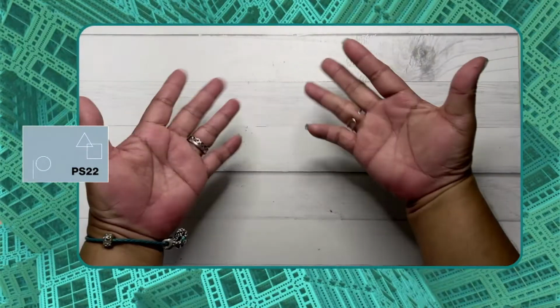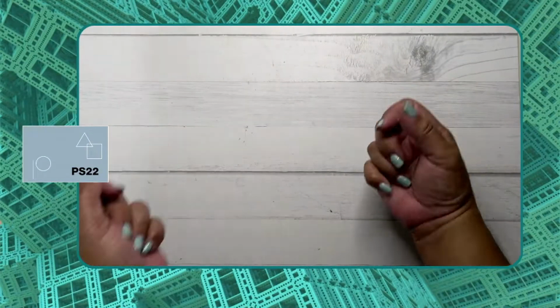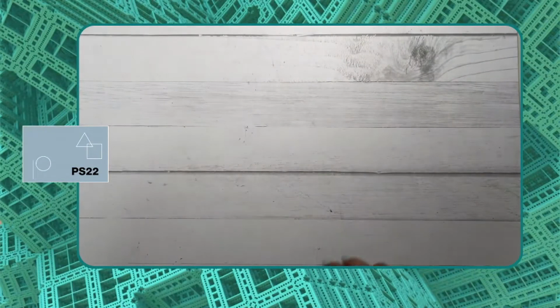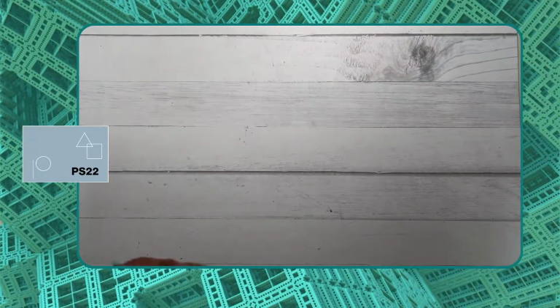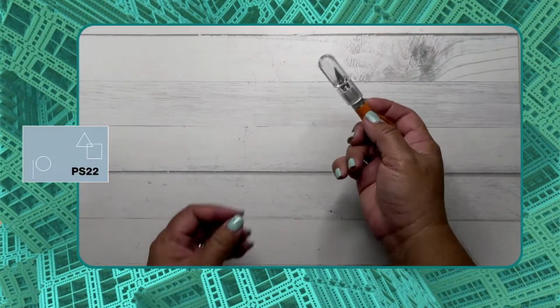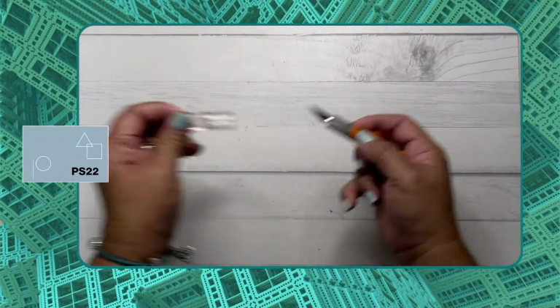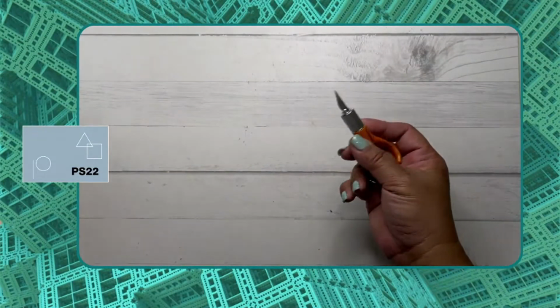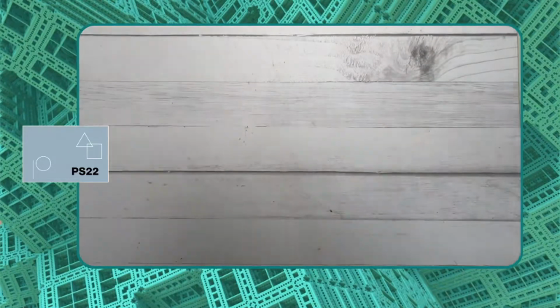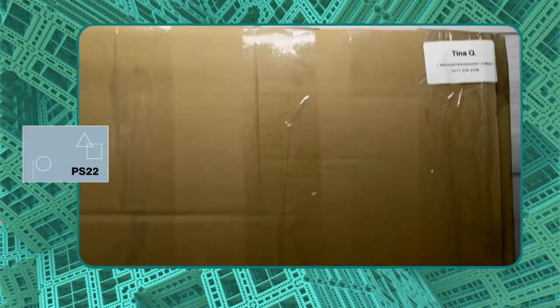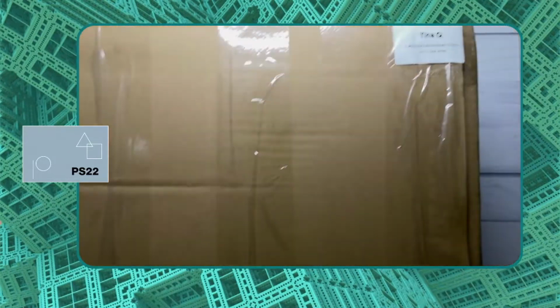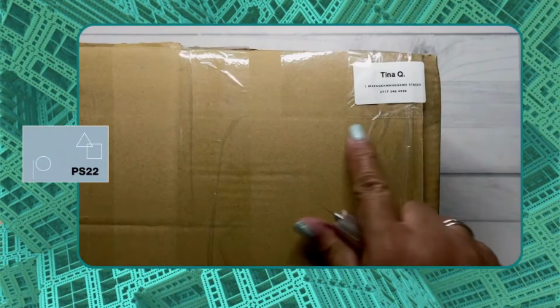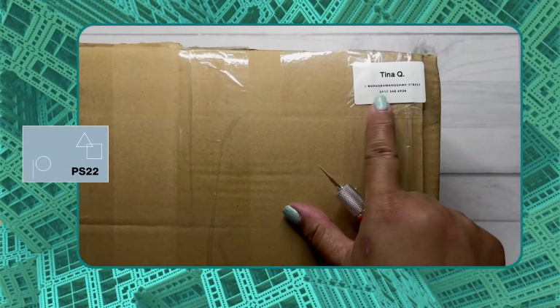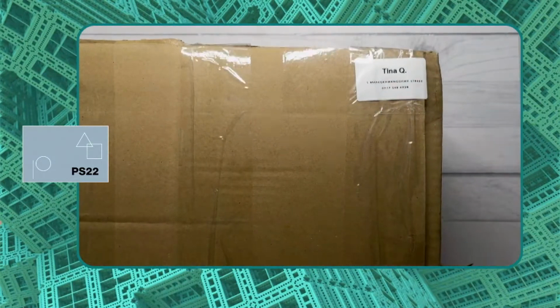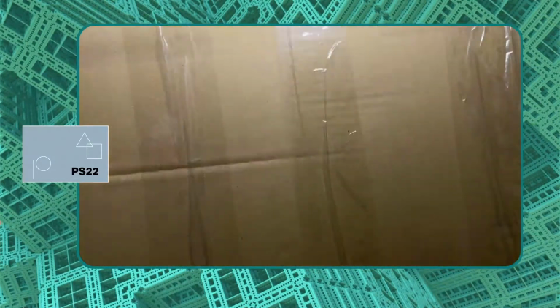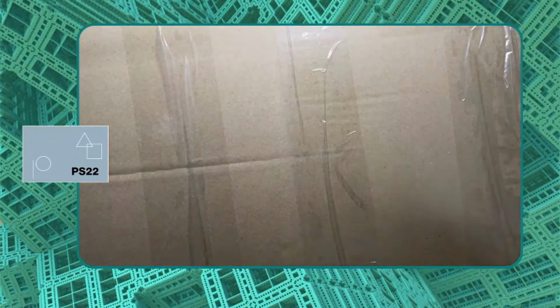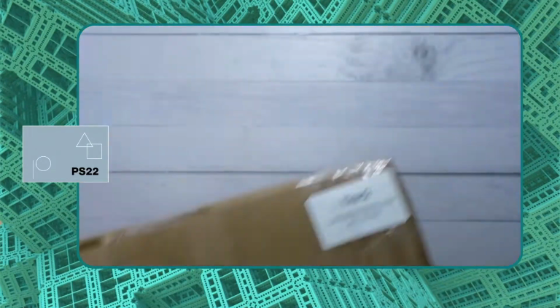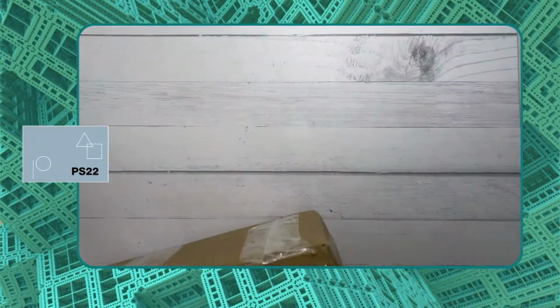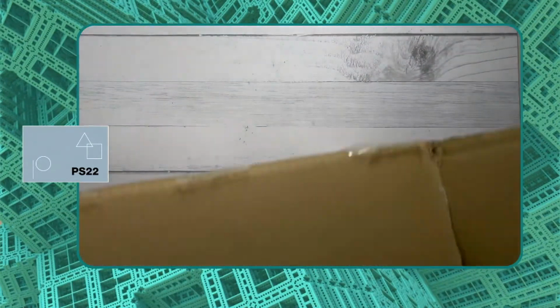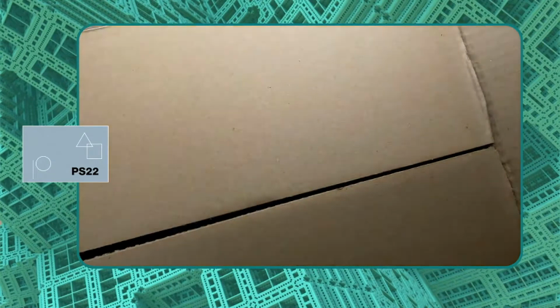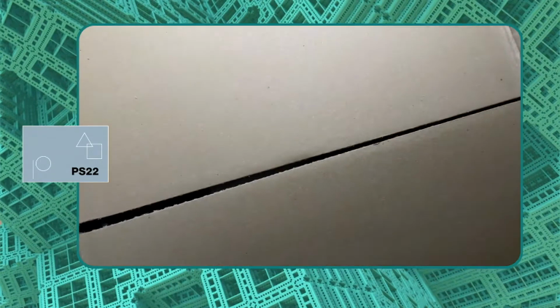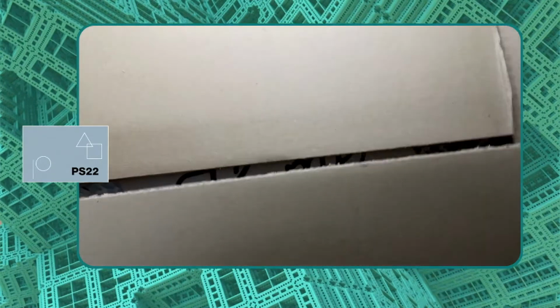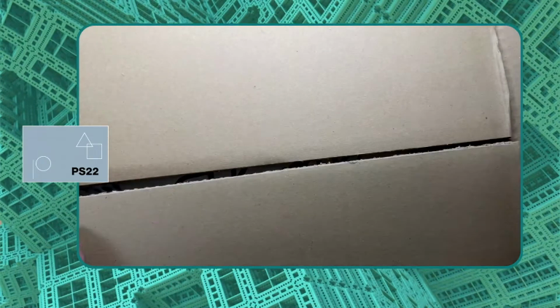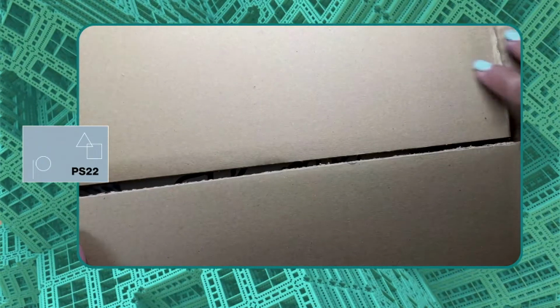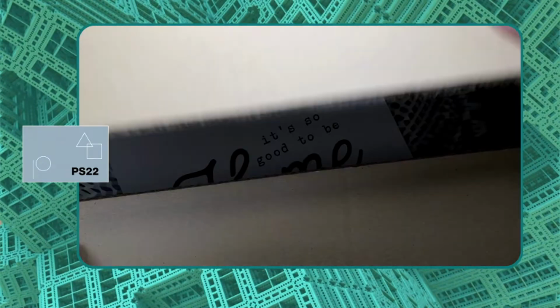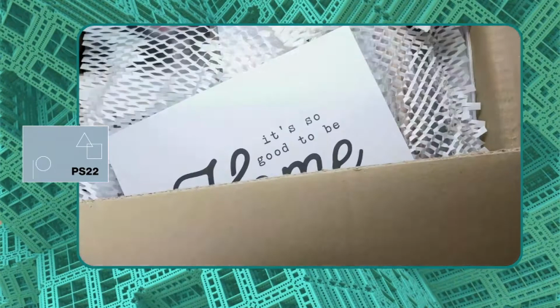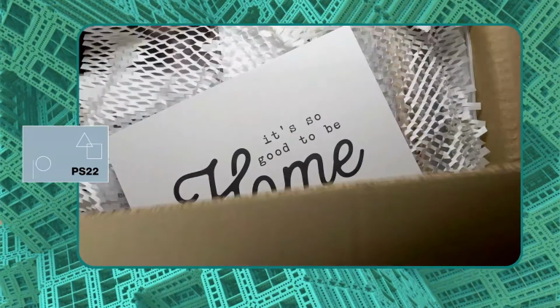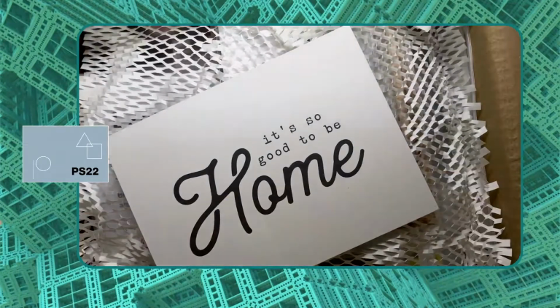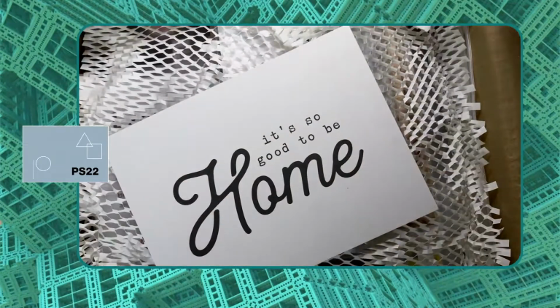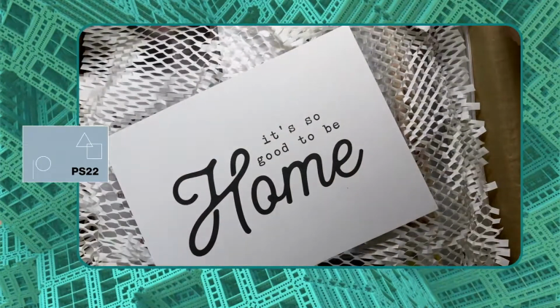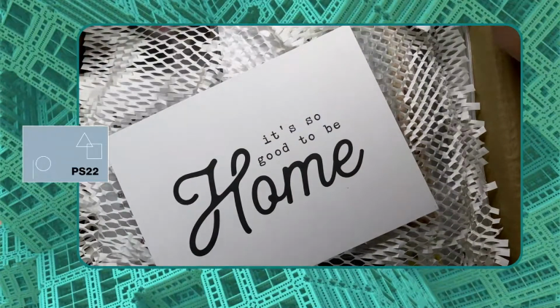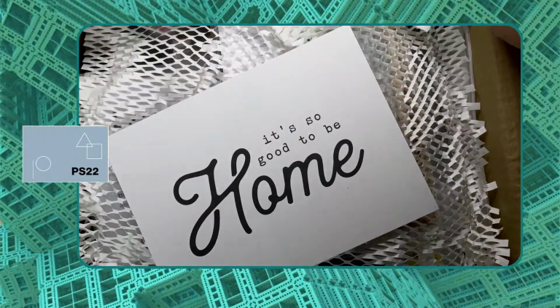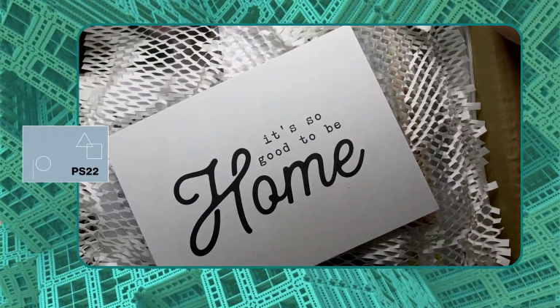Hi everyone! I'm here for another unboxing, but this time it's a special unboxing of the package for Paper Stock 22, which I received a few days ago. This package contains kits that we'll be using for our workshop.